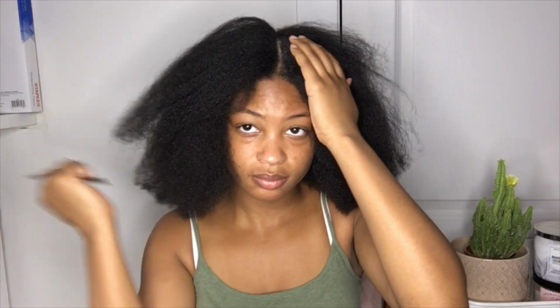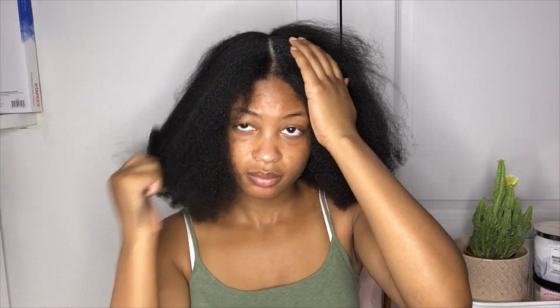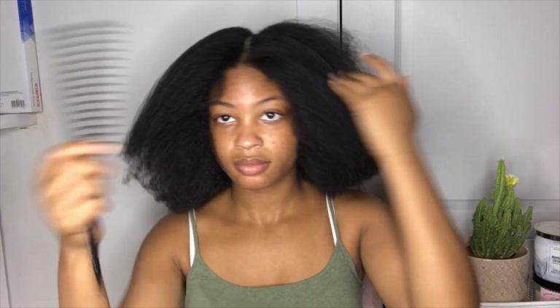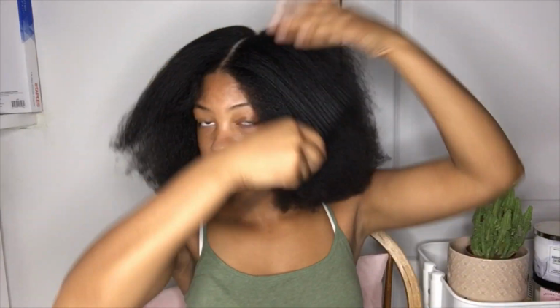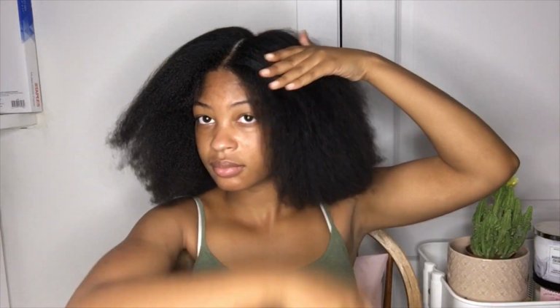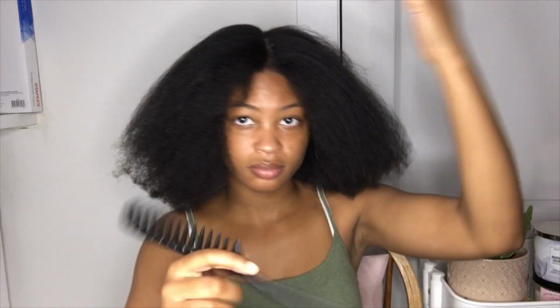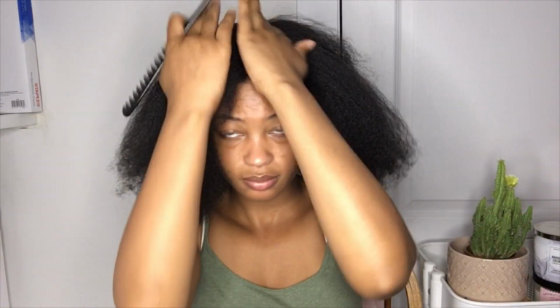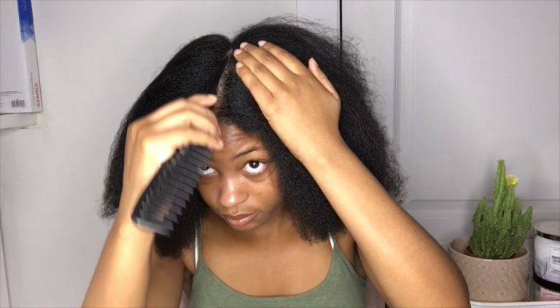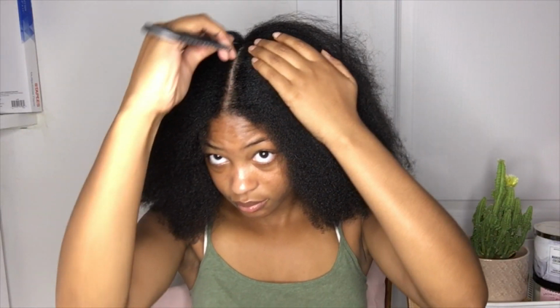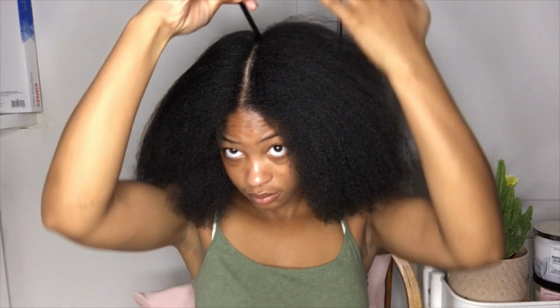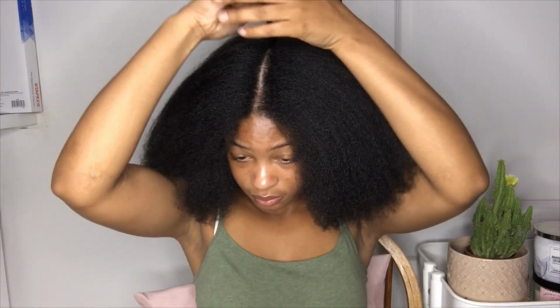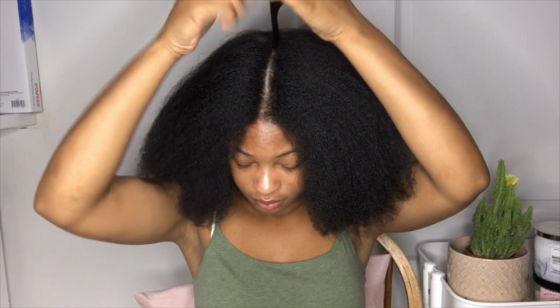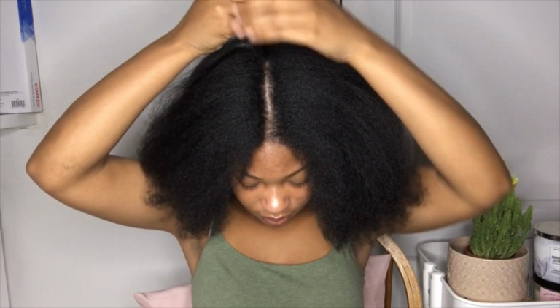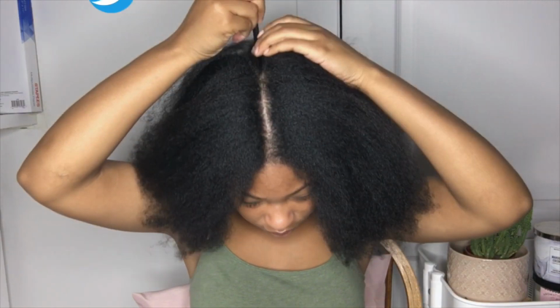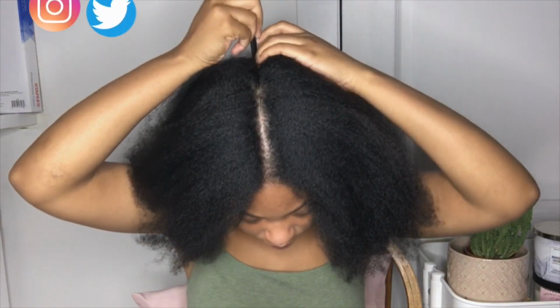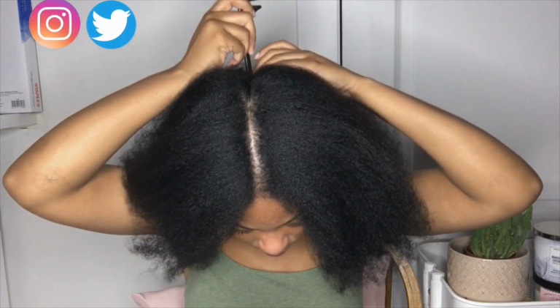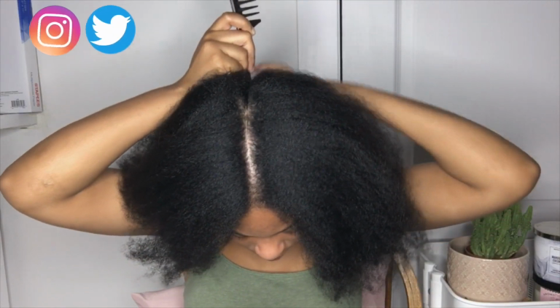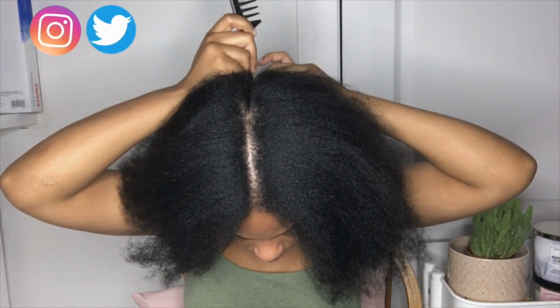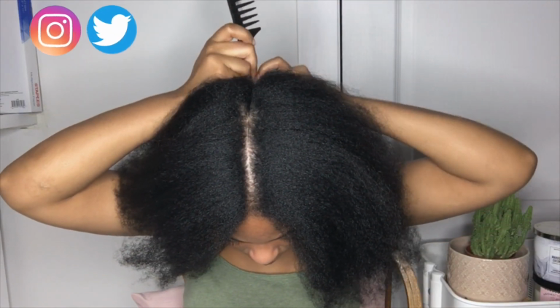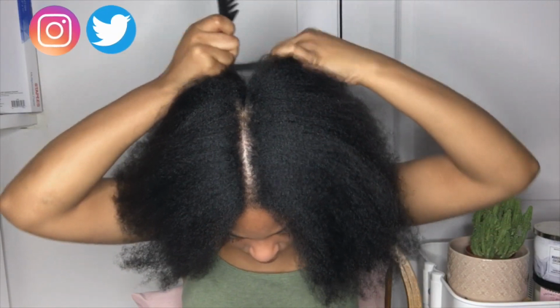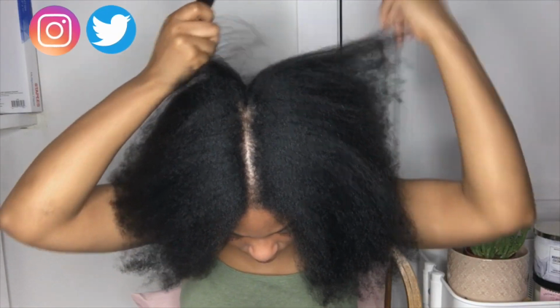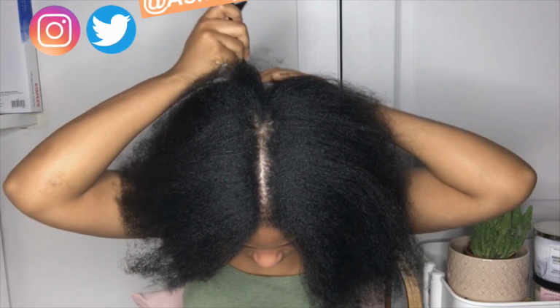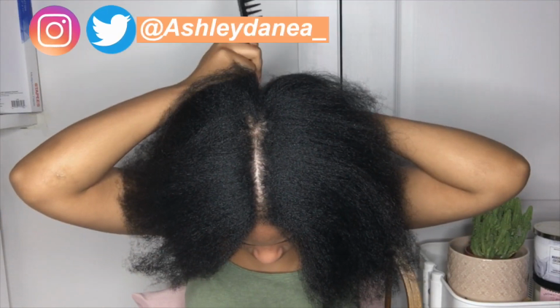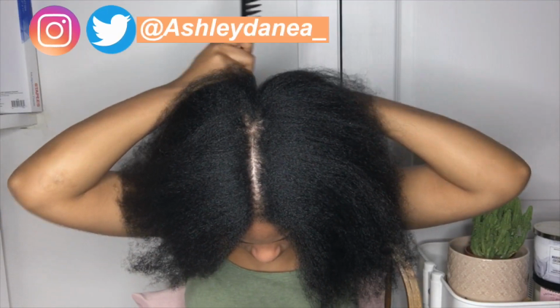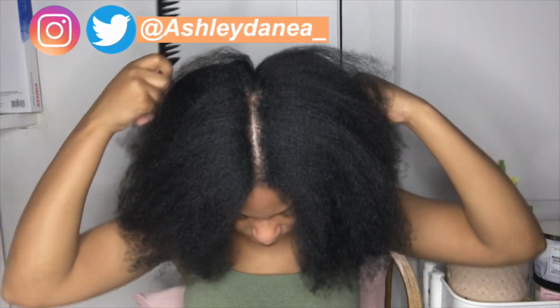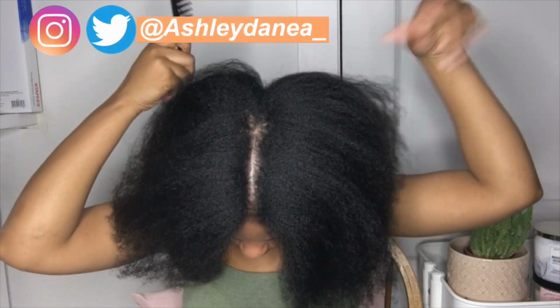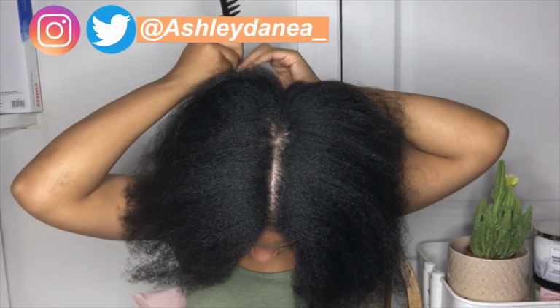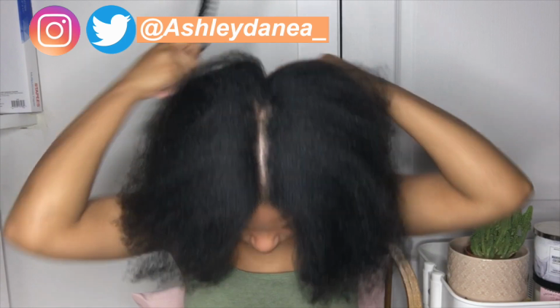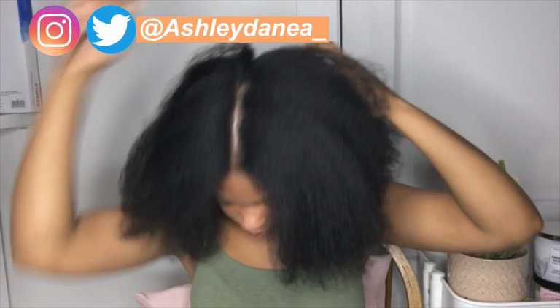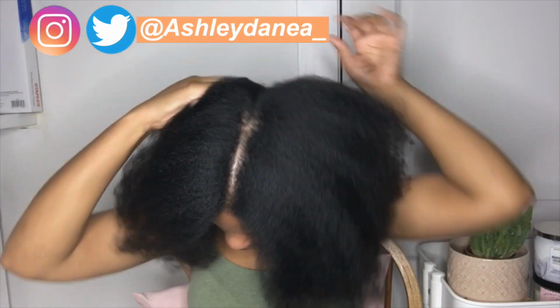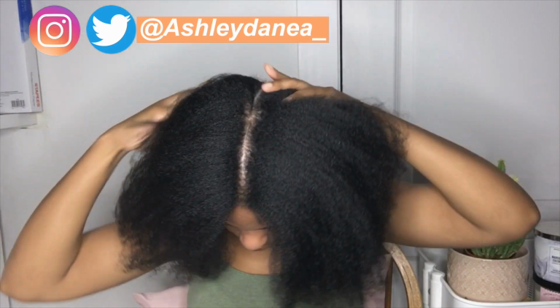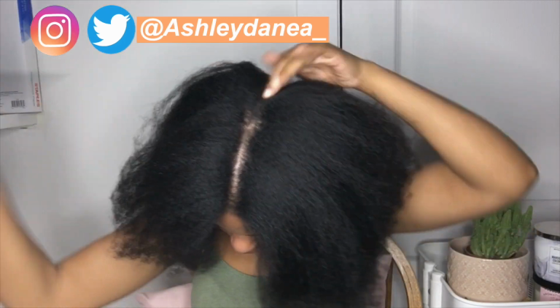I've done half and half hairstyles before, so I'm pretty sure it's a straight part down the back of my head.